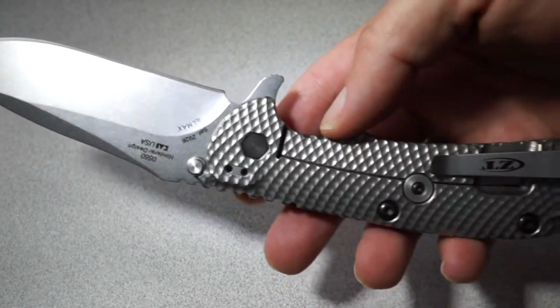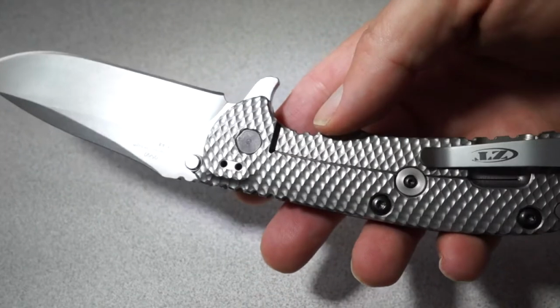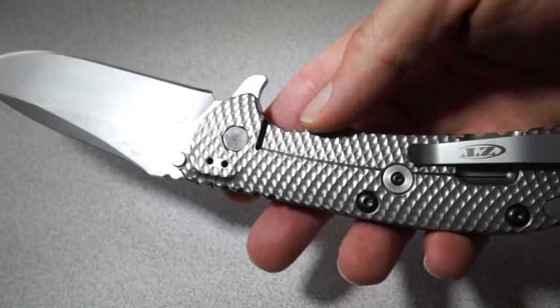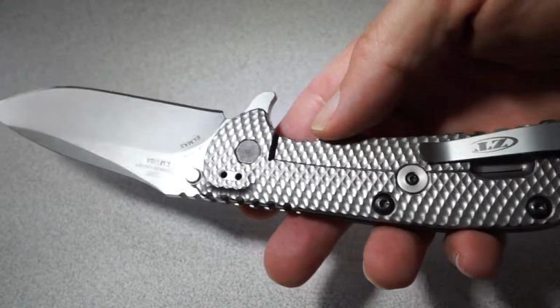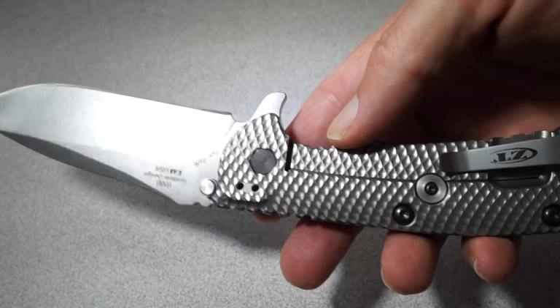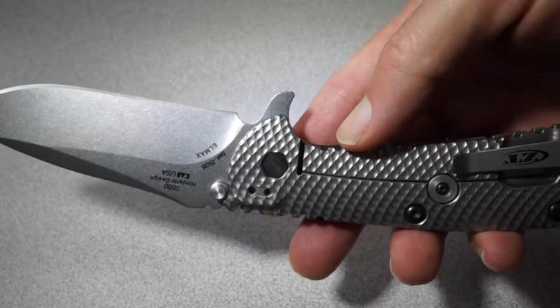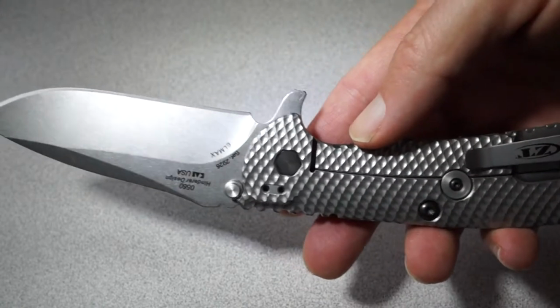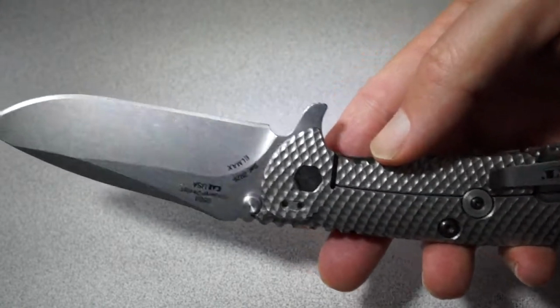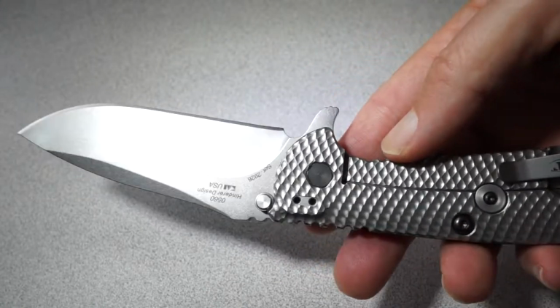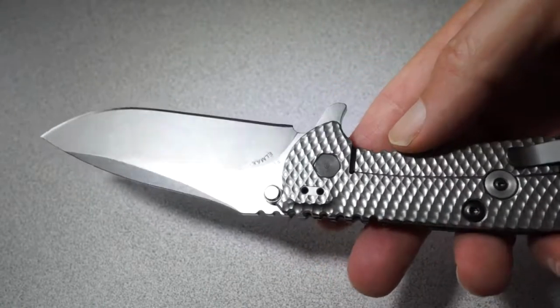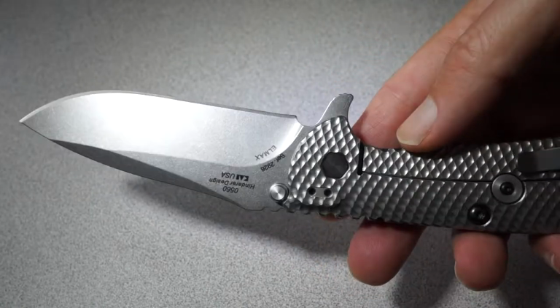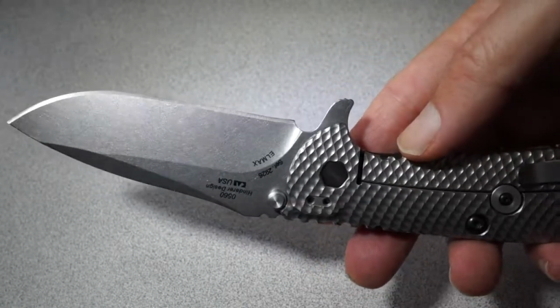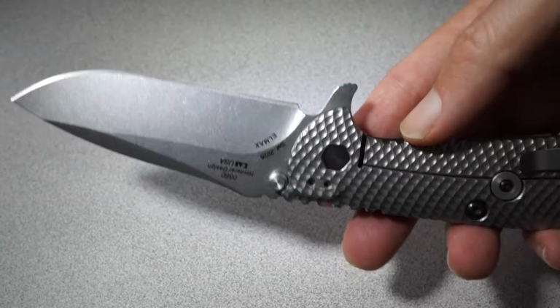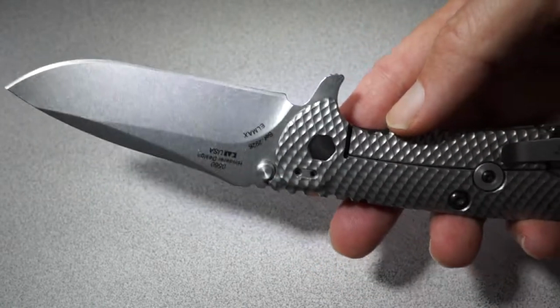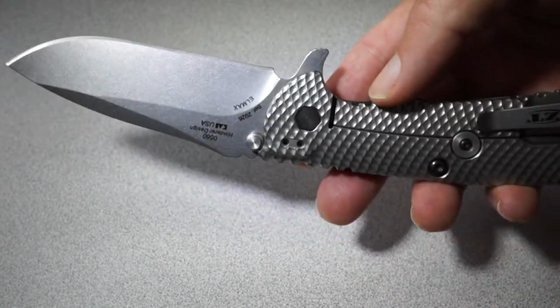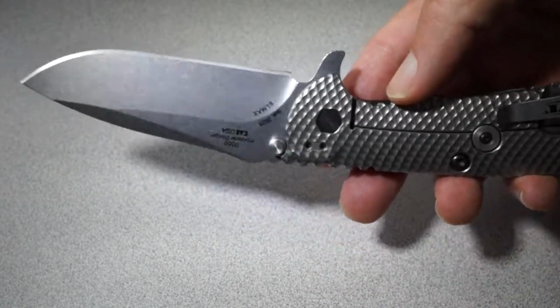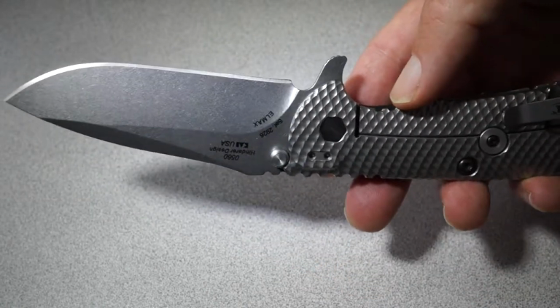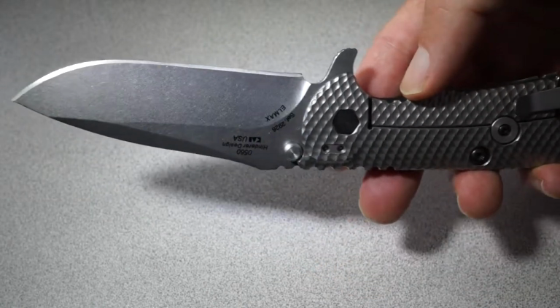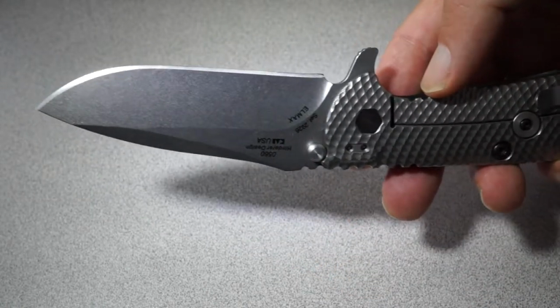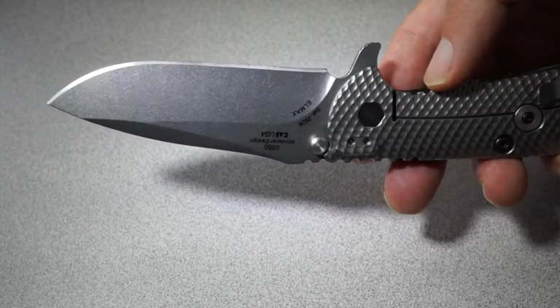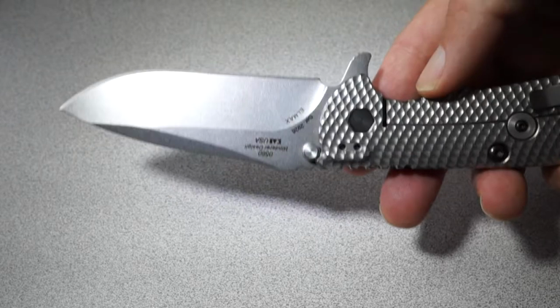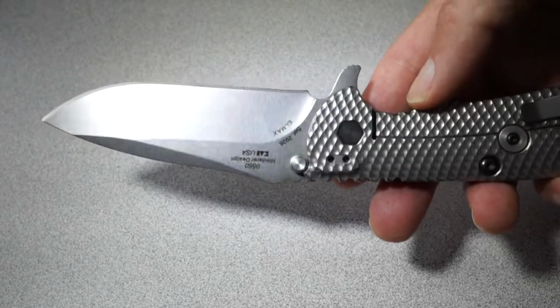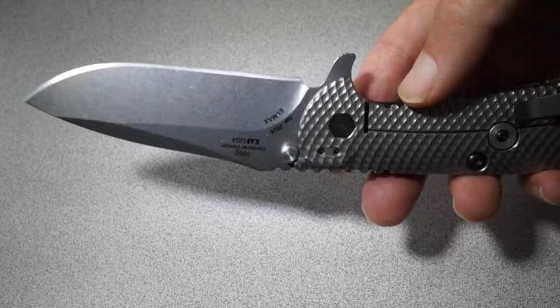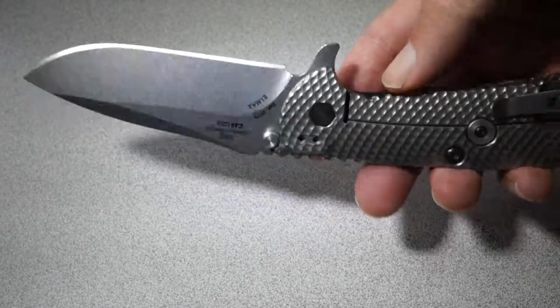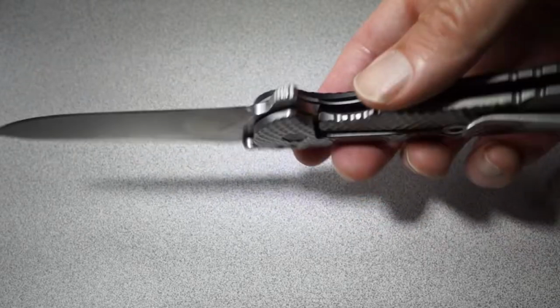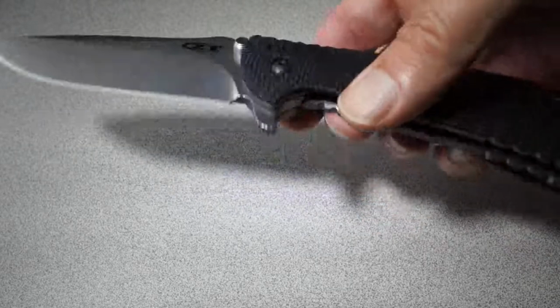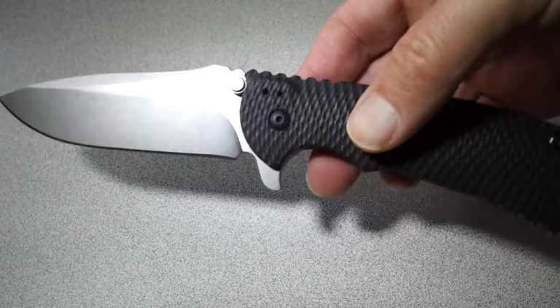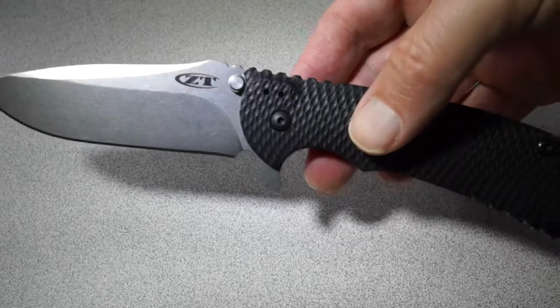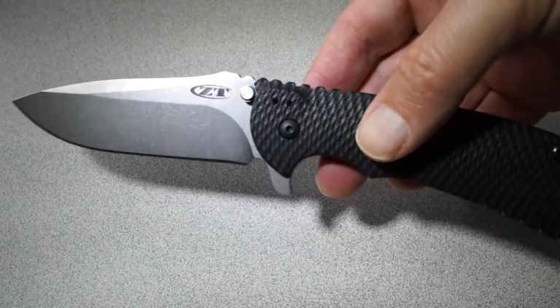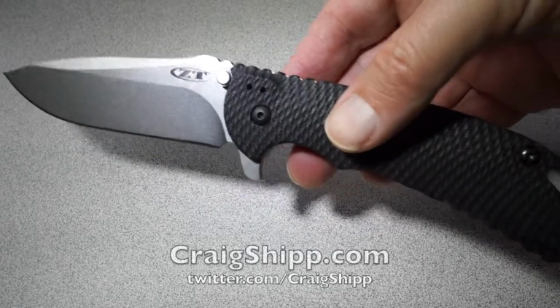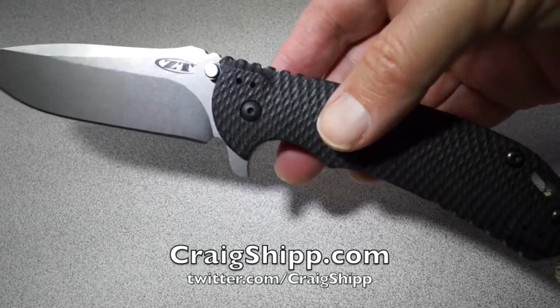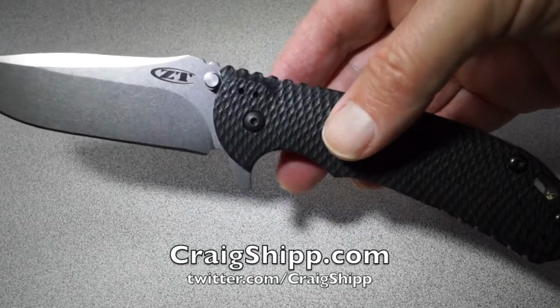So if you're left-handed, buy one of these immediately. If you're right-handed, buy it anyway. It's a fantastic knife.